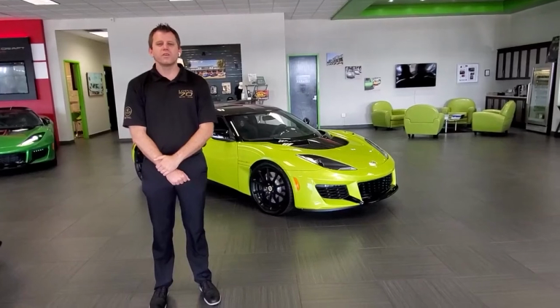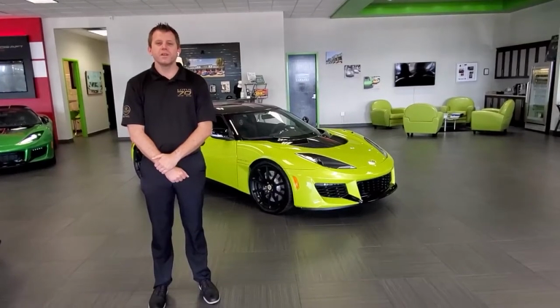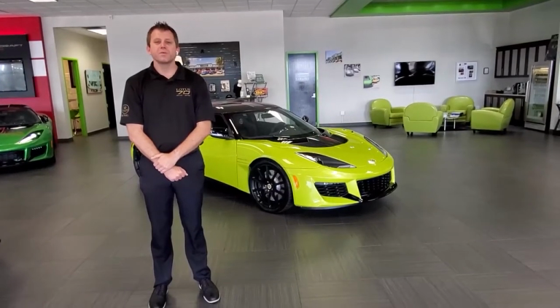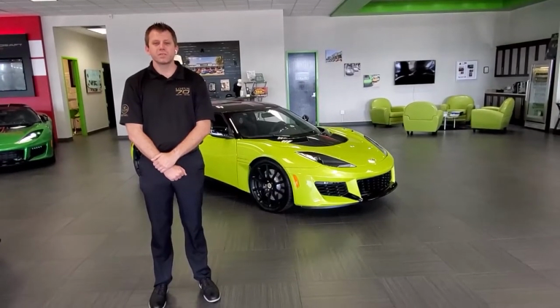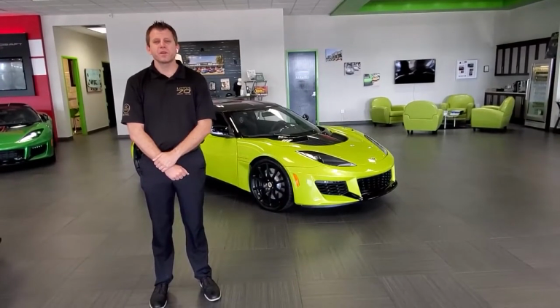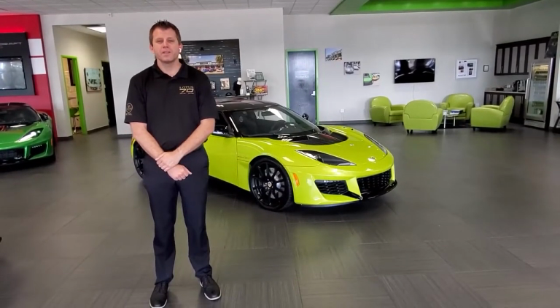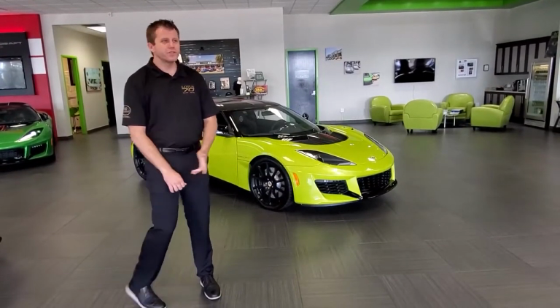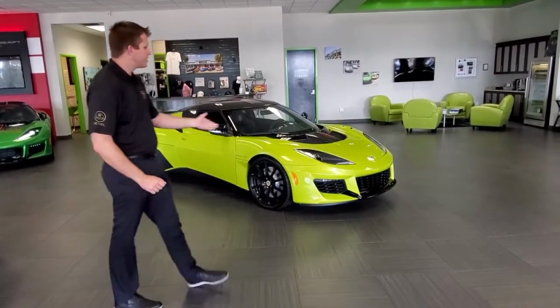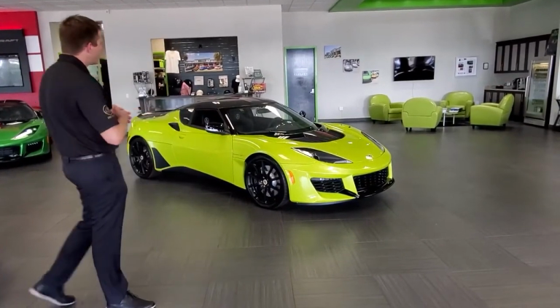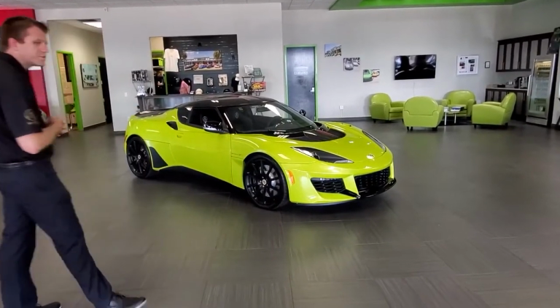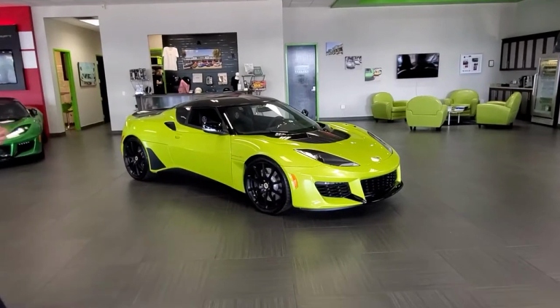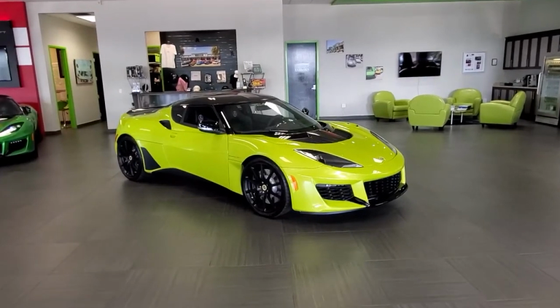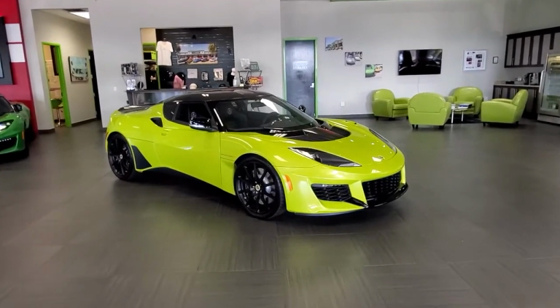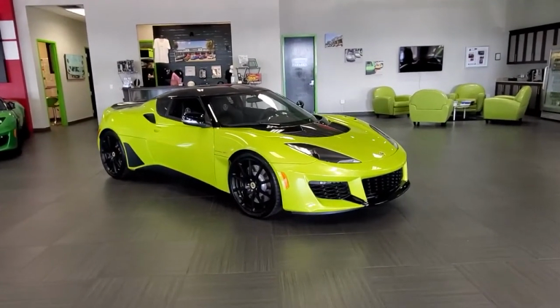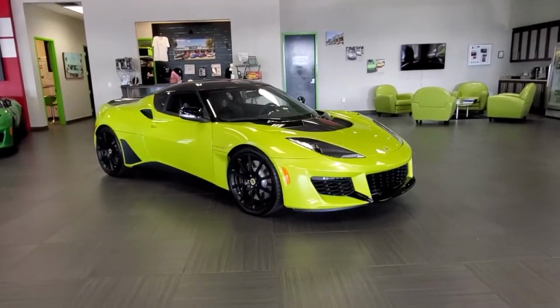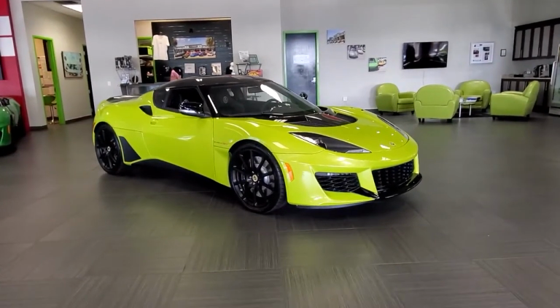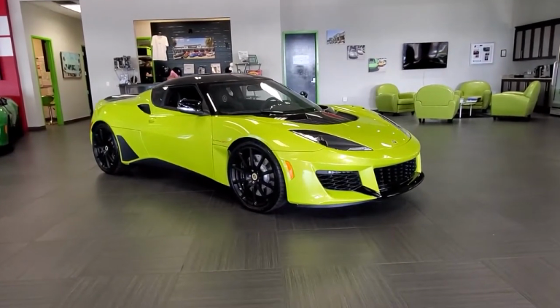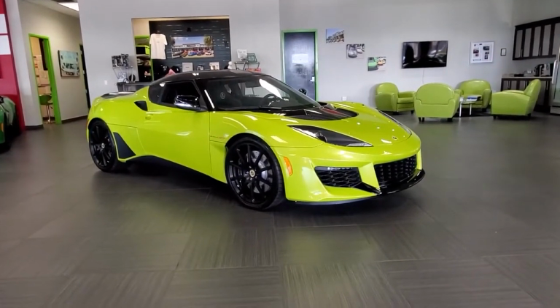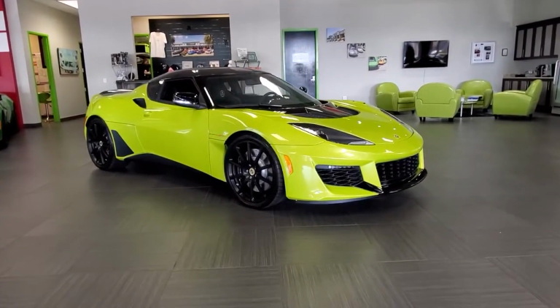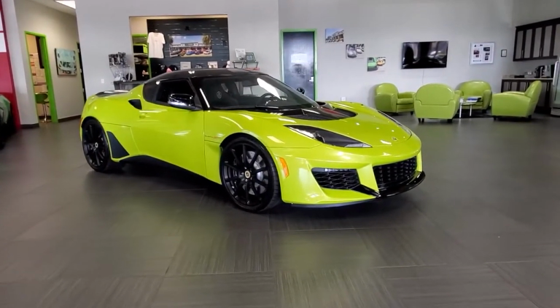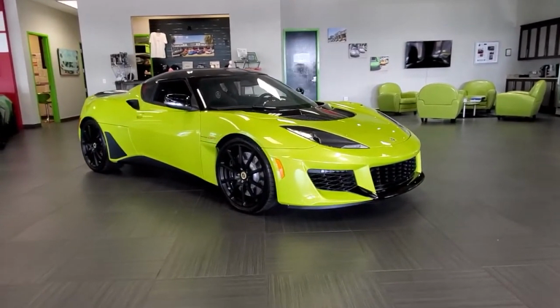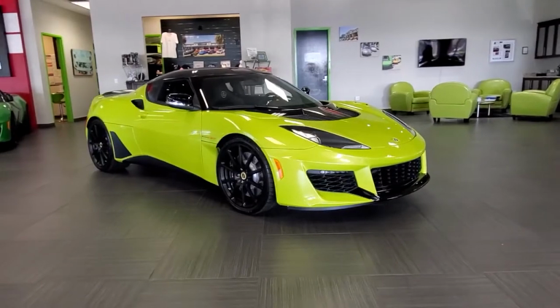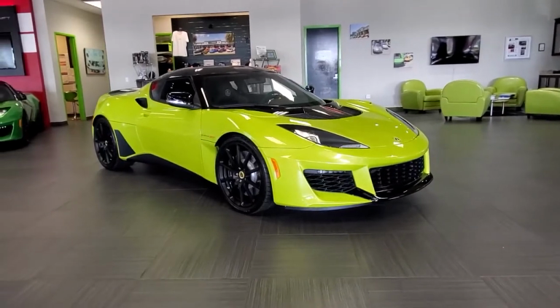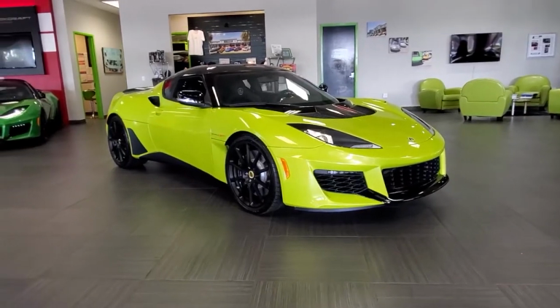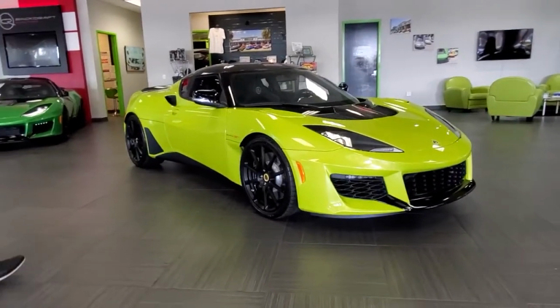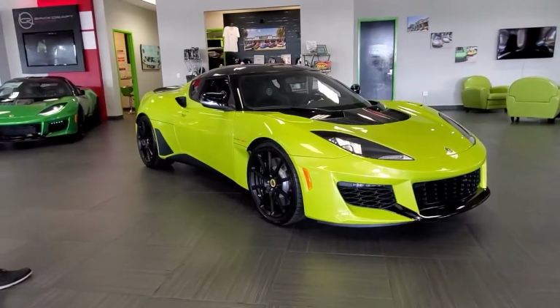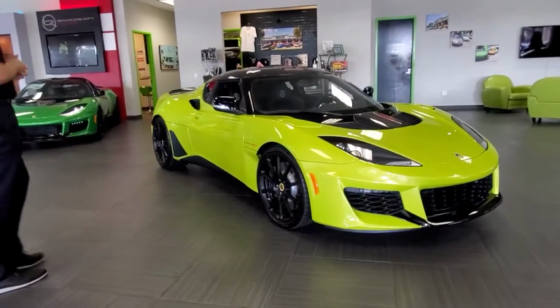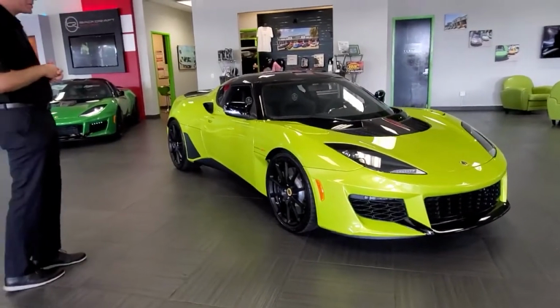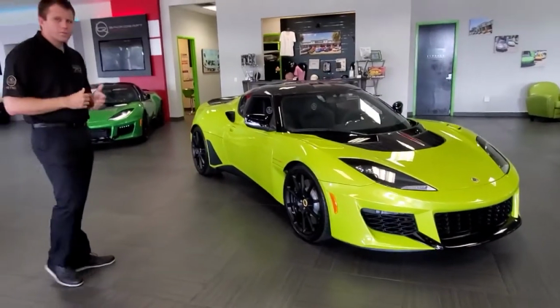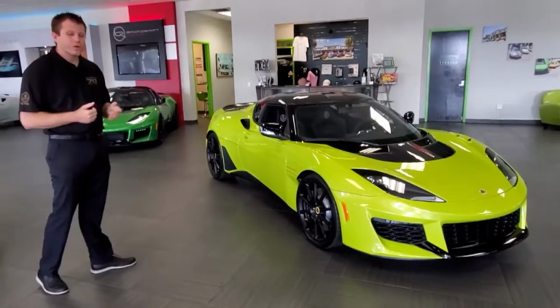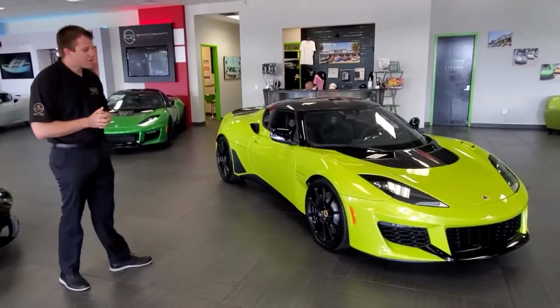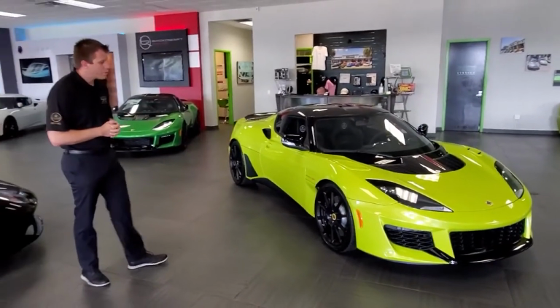Hello and welcome to Naples Motorsports. I'm Mike Arbine and today I'm going to be showing you this 2020 Lotus Evora GT in Isotope Green. This is the newest edition of the Evora — a little lighter weight, a little more power than its predecessor, and a little more aggressive styling throughout.